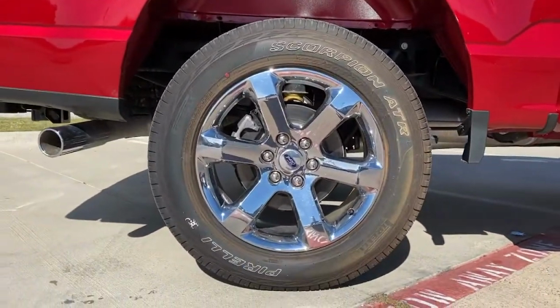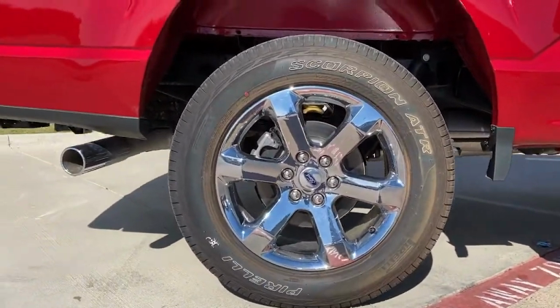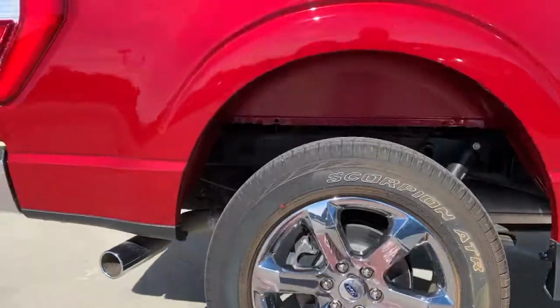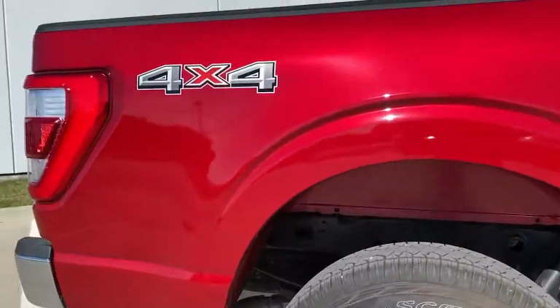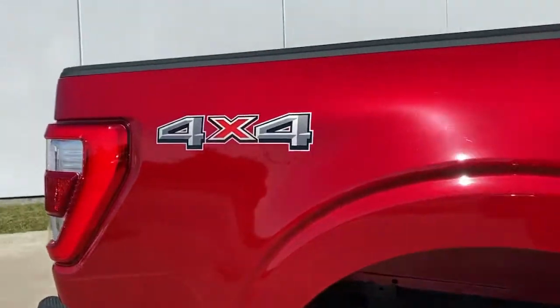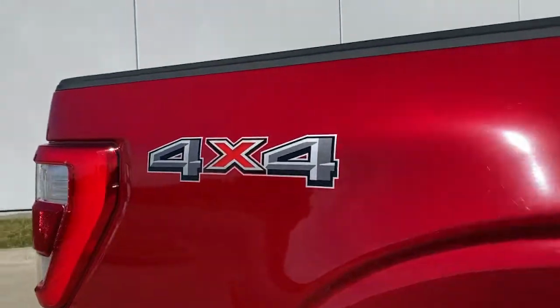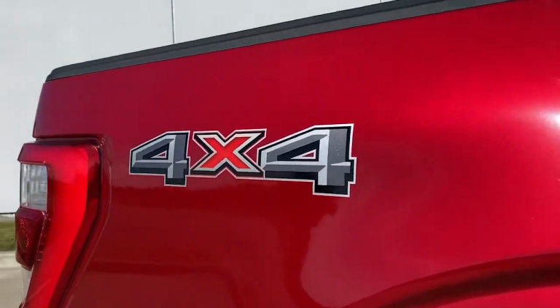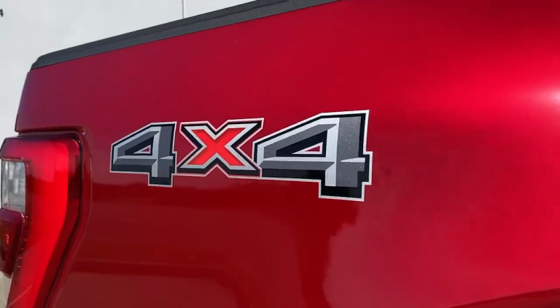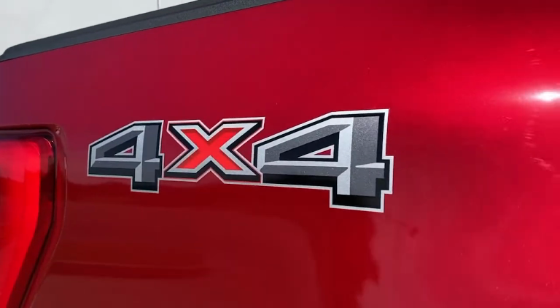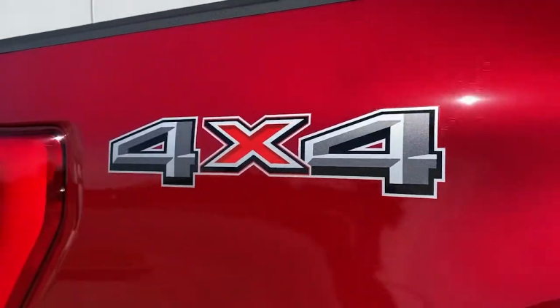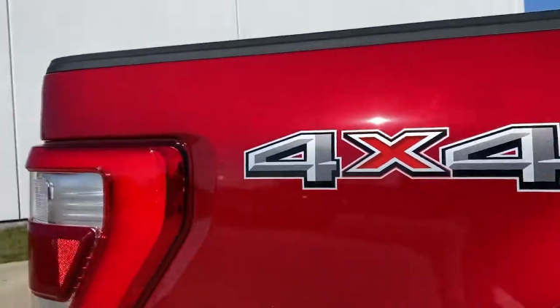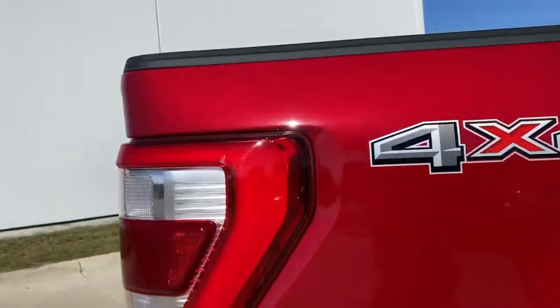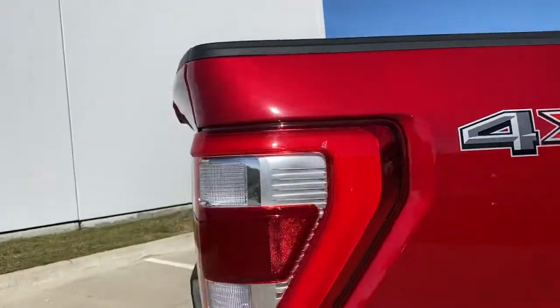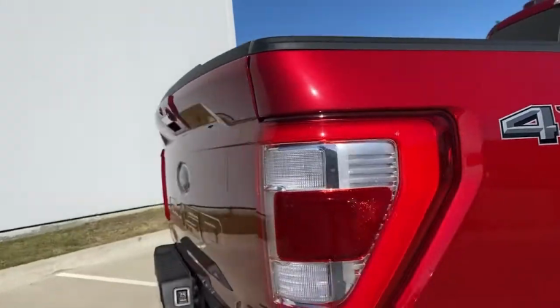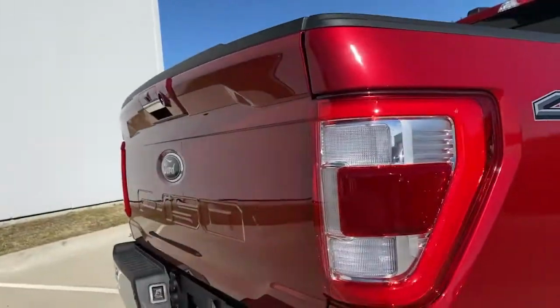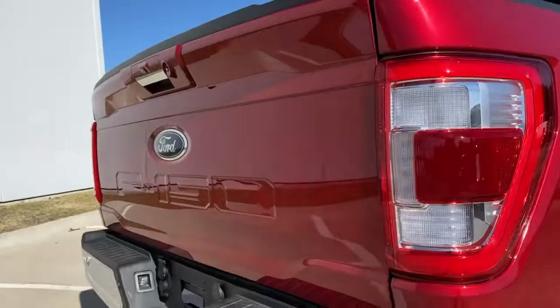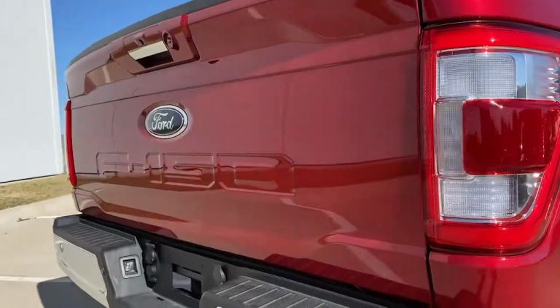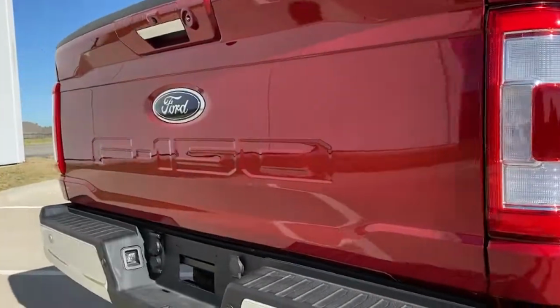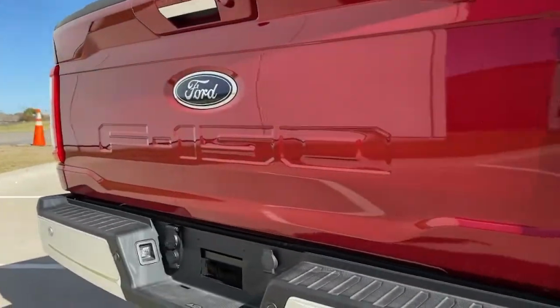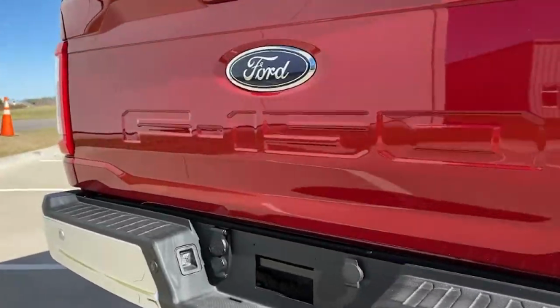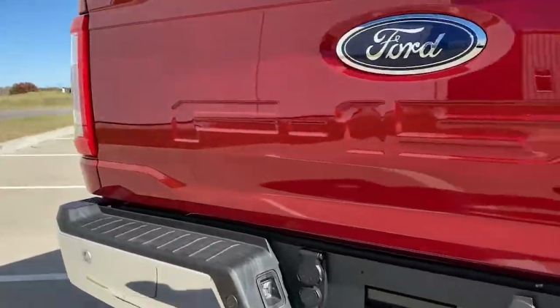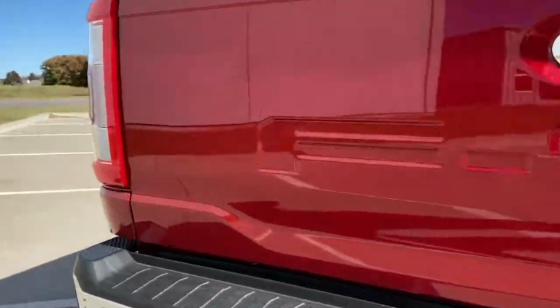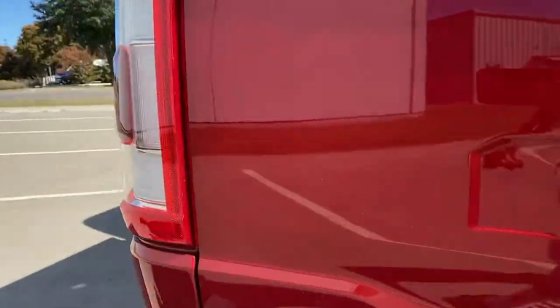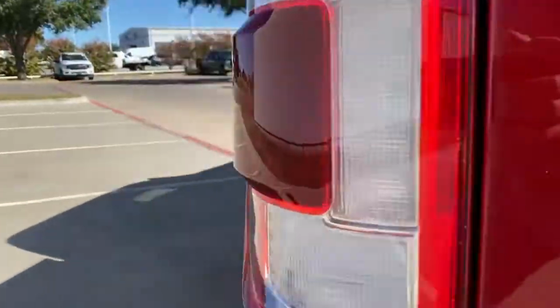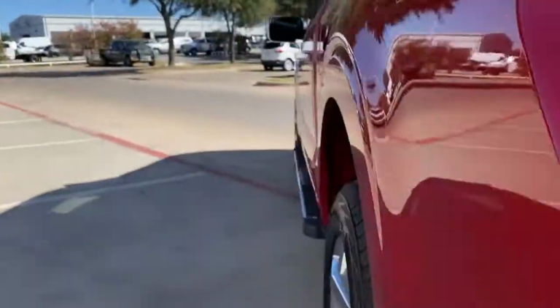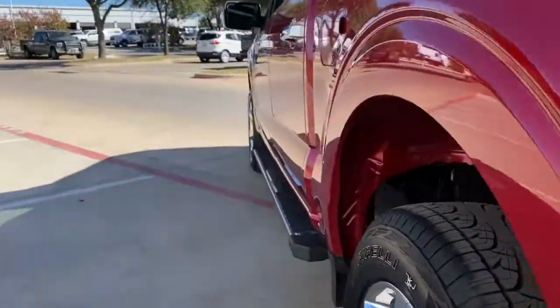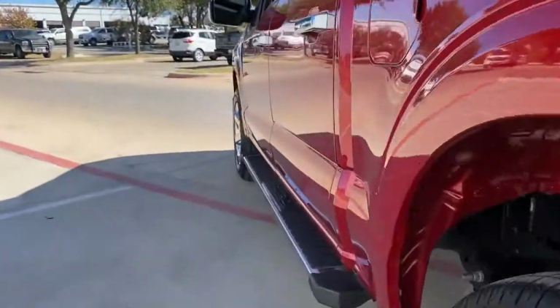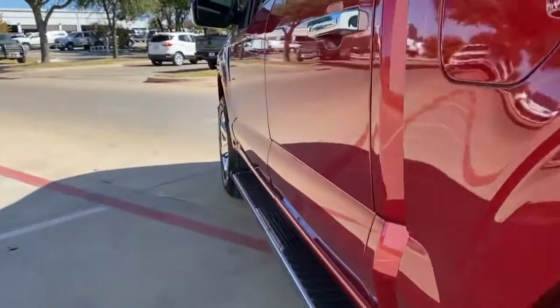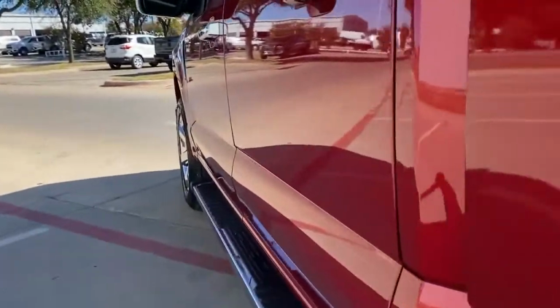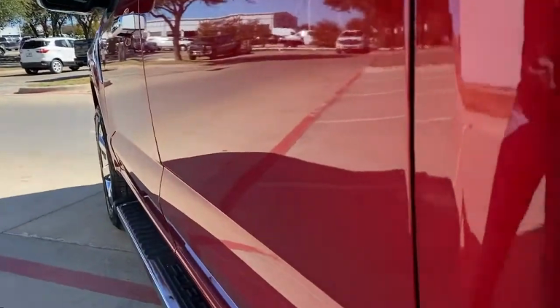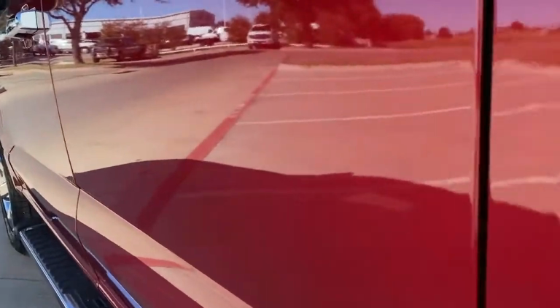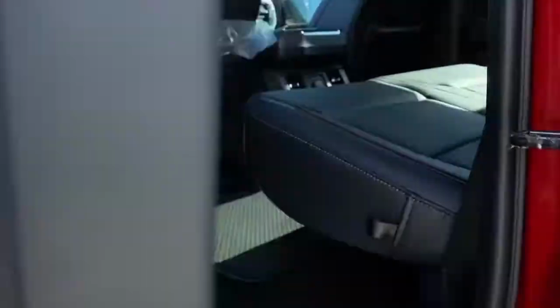Aluminum wheels, electronic stability control, seat memory, universal garage door opener, trip computer, power windows, bucket seats, four-wheel disc brakes, power steering.